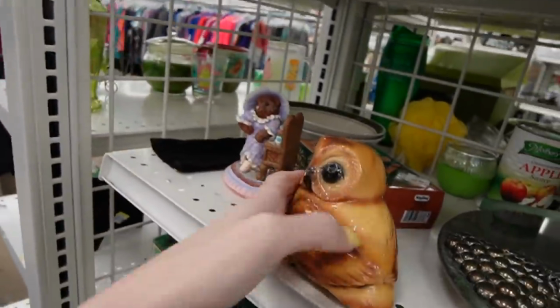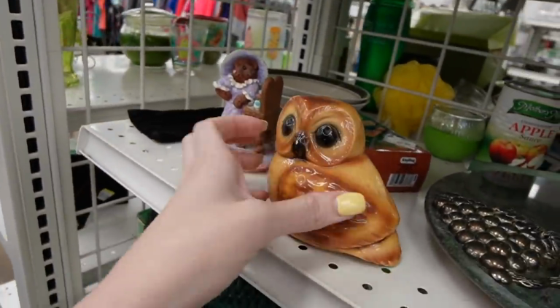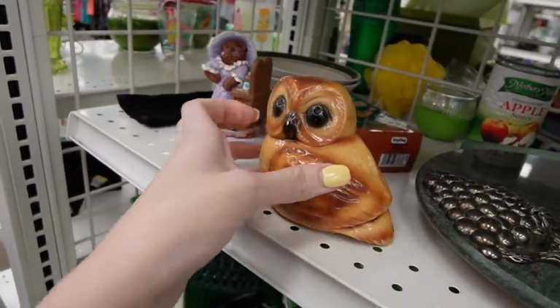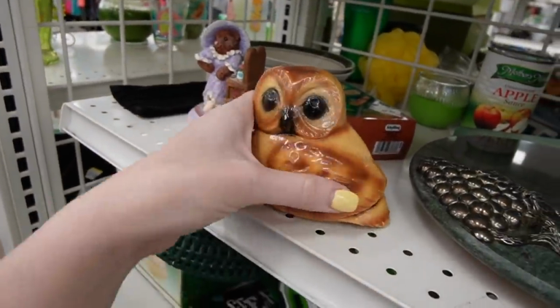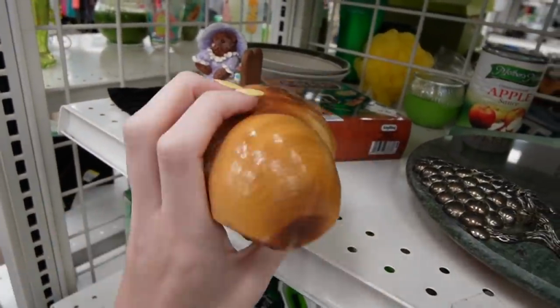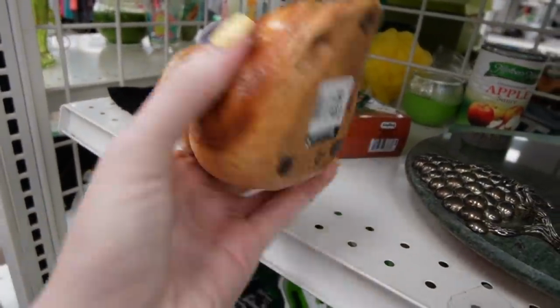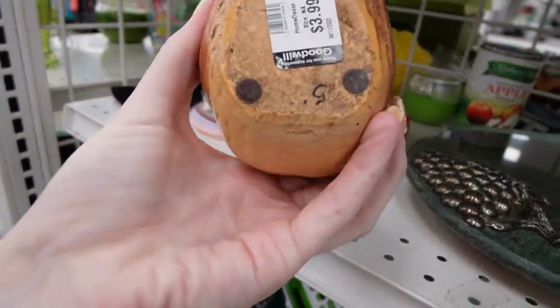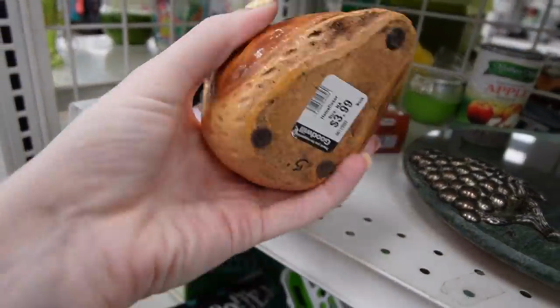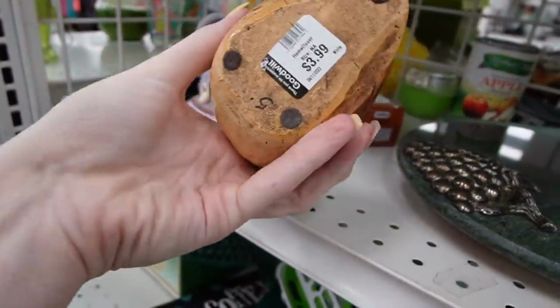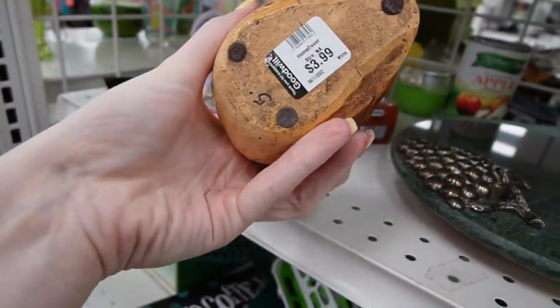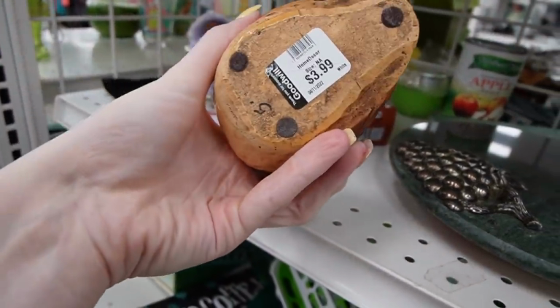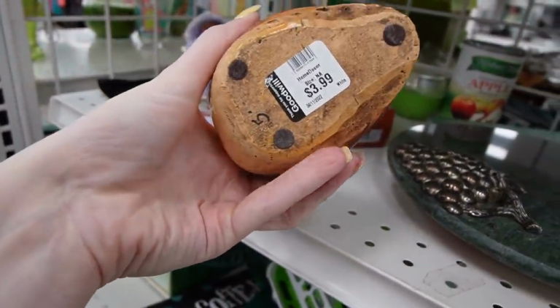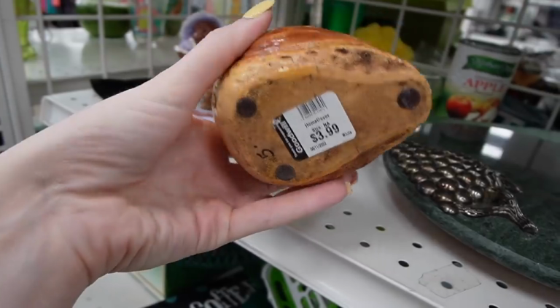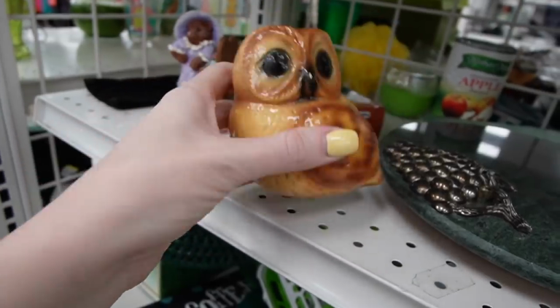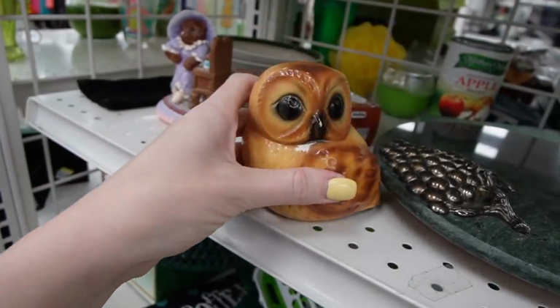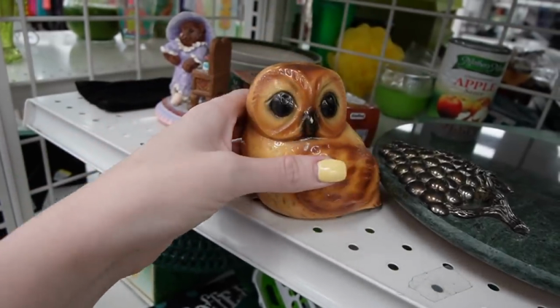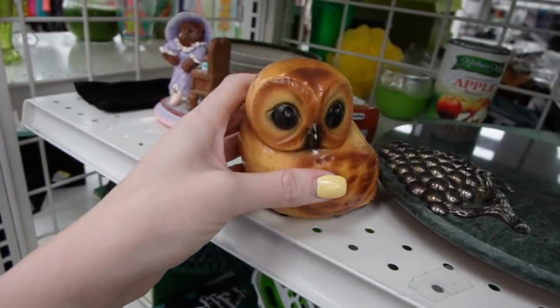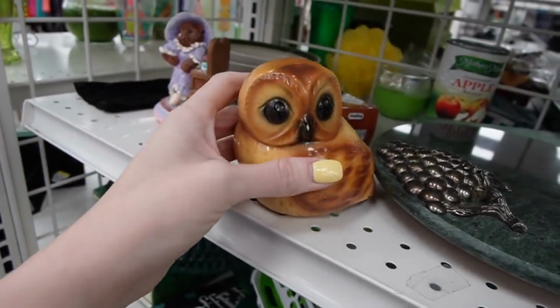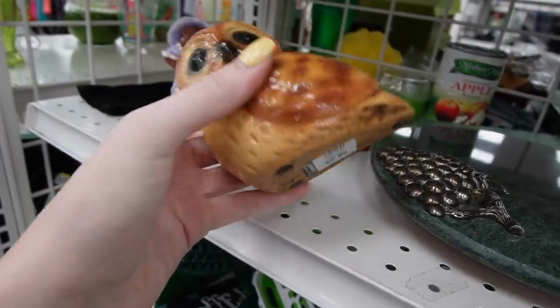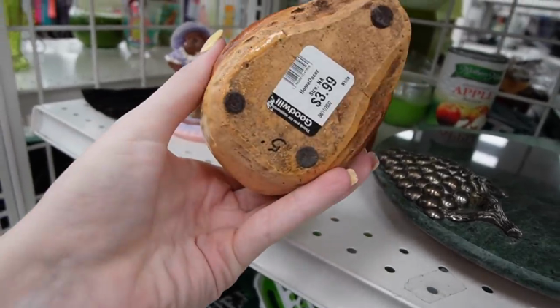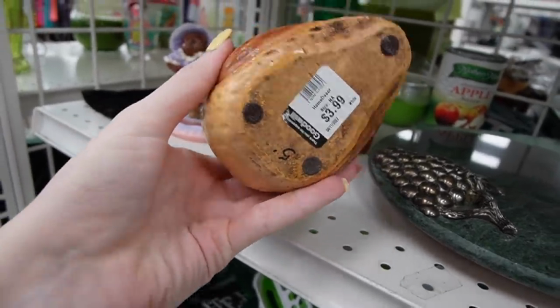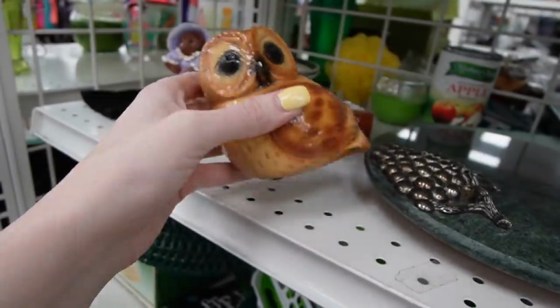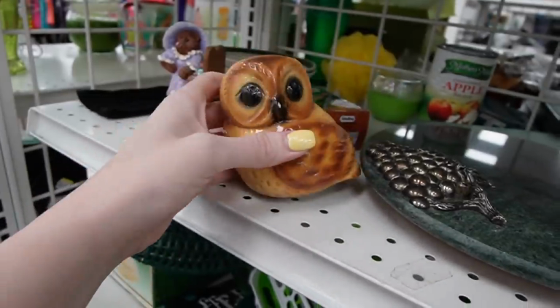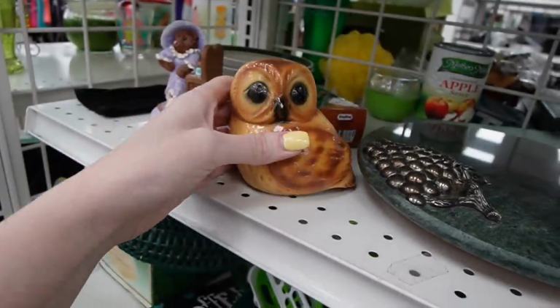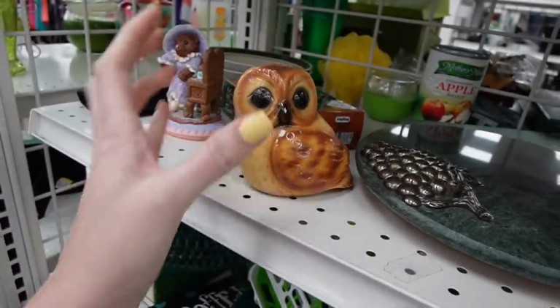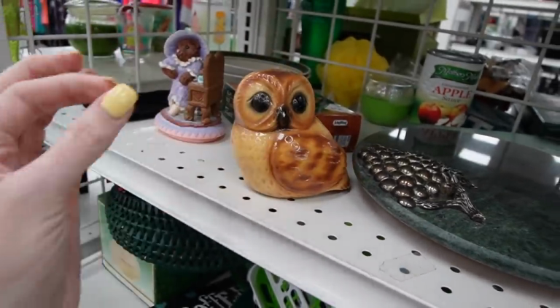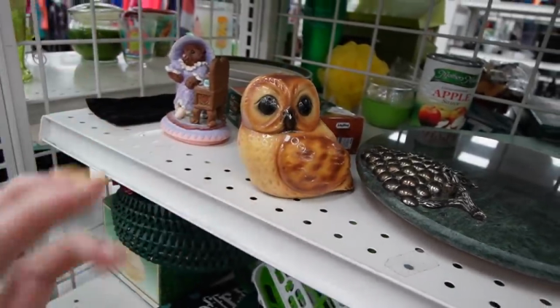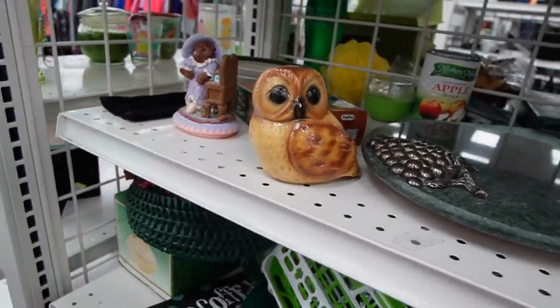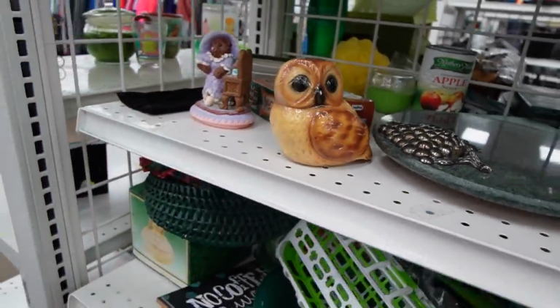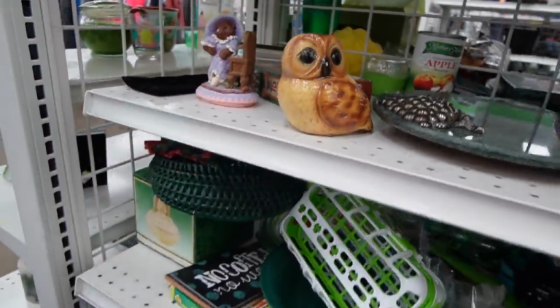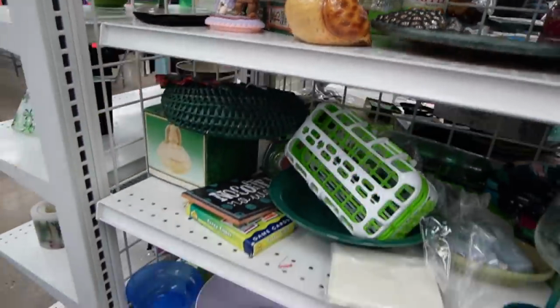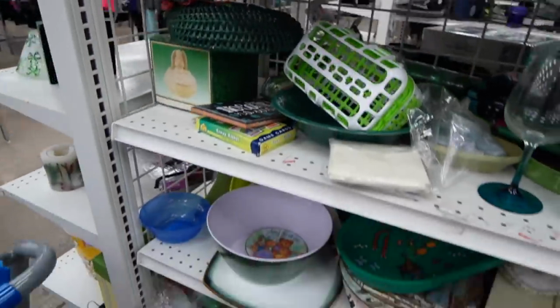That owl is made of a resin material — it's $3.99. If it were like $1.99 I might consider it, but there's not a whole lot of profit margin there.